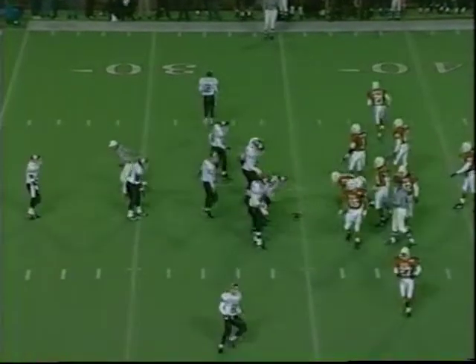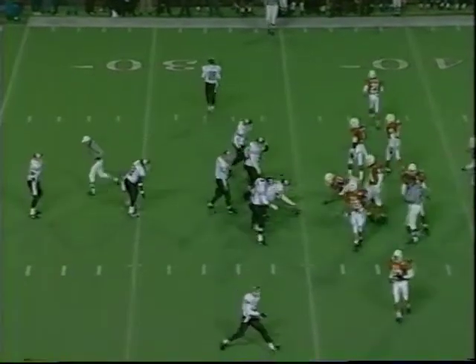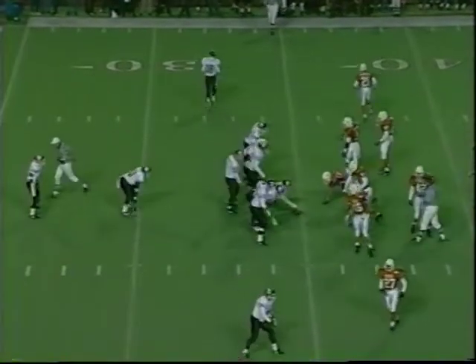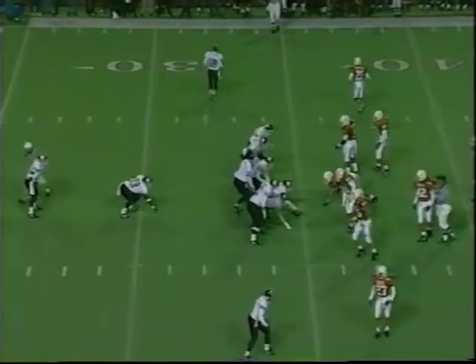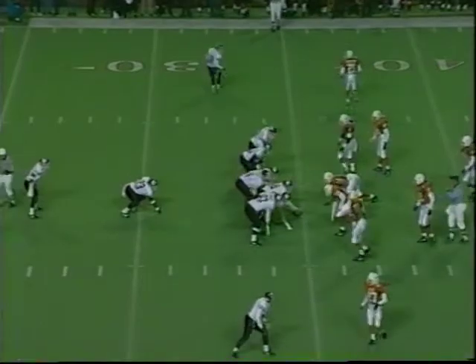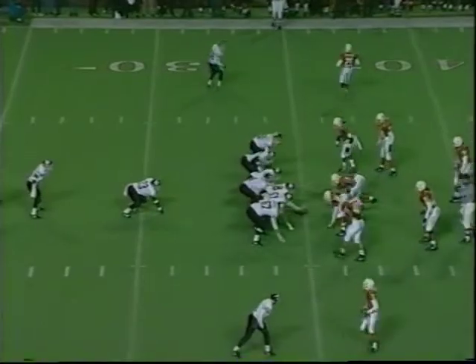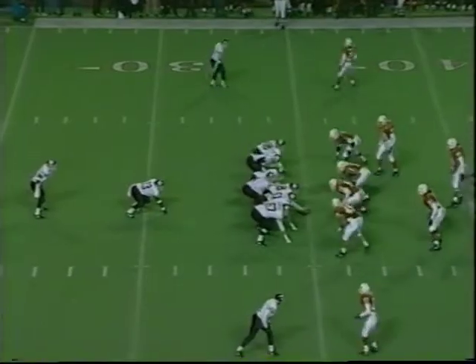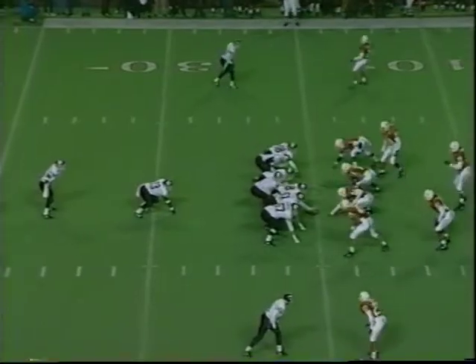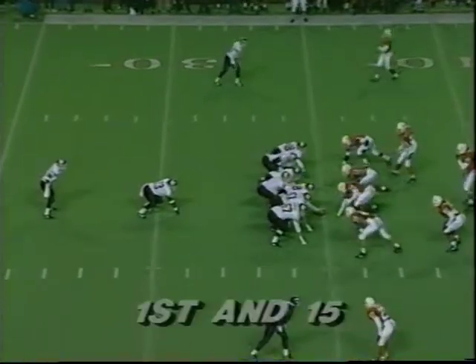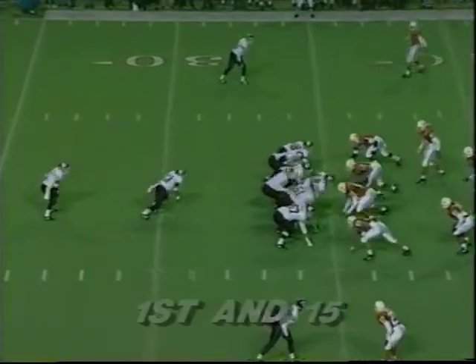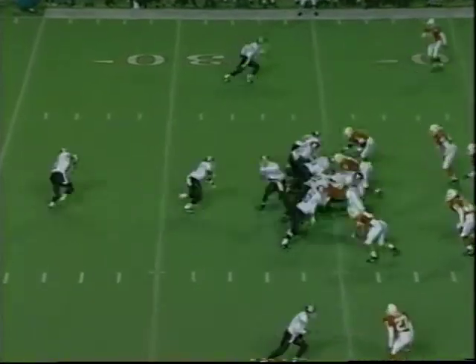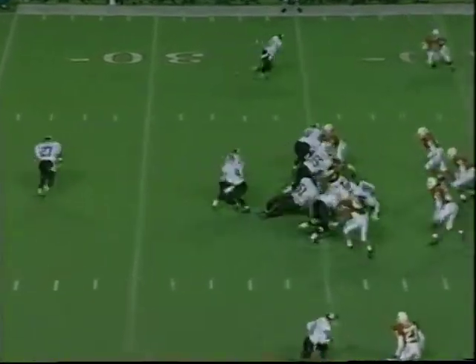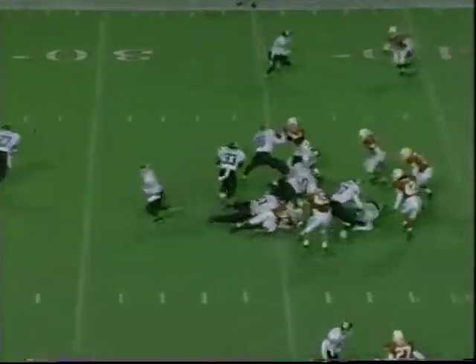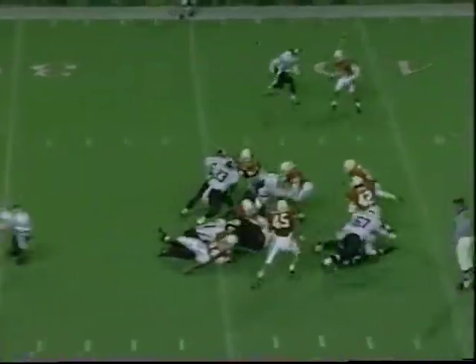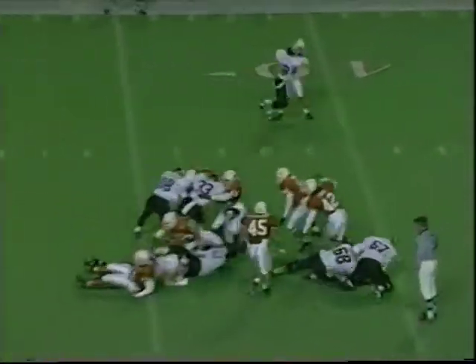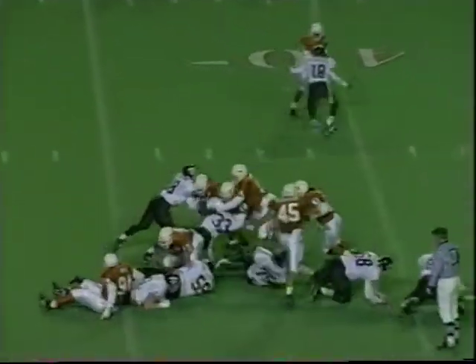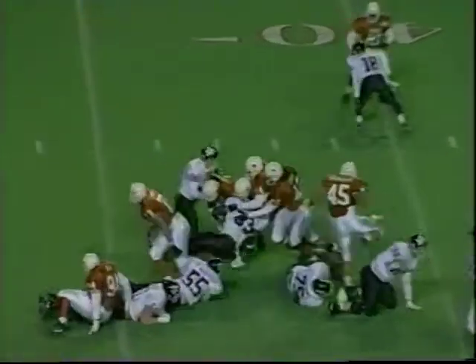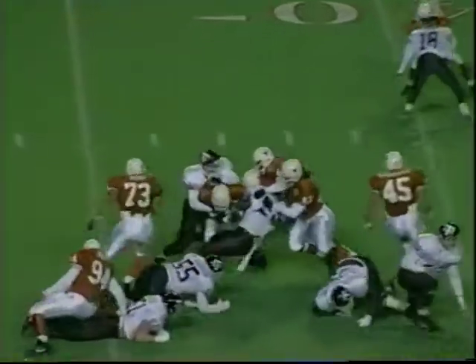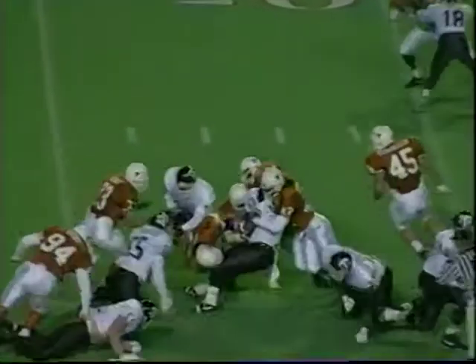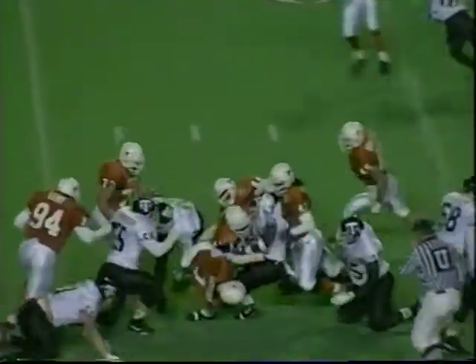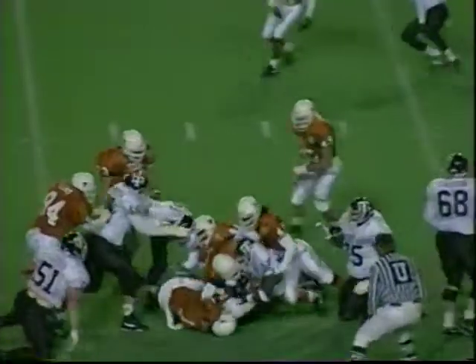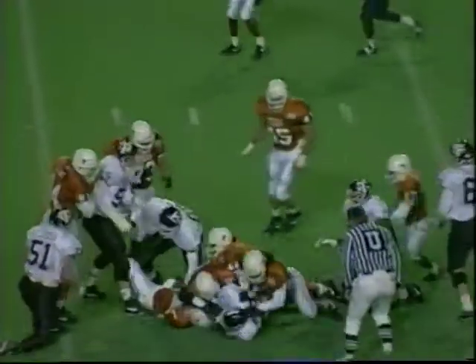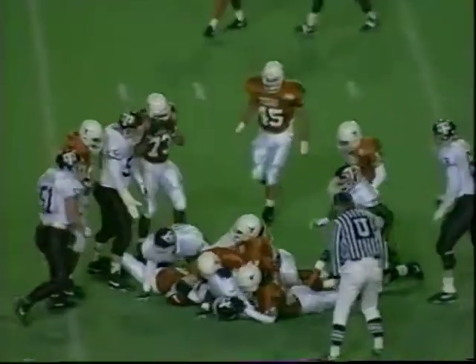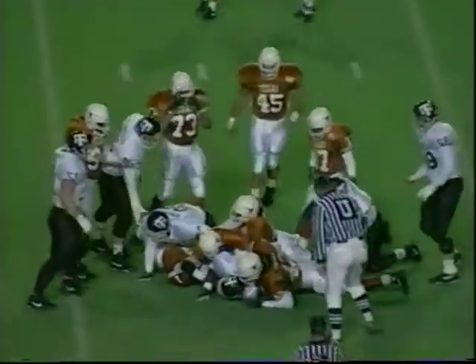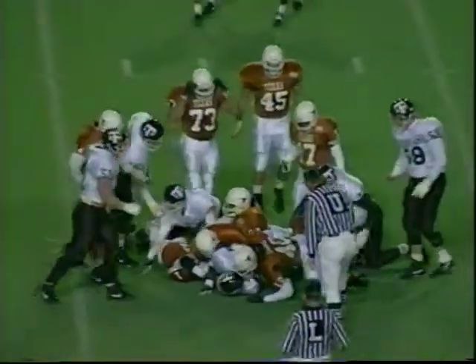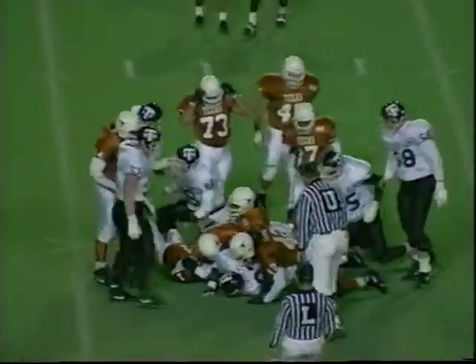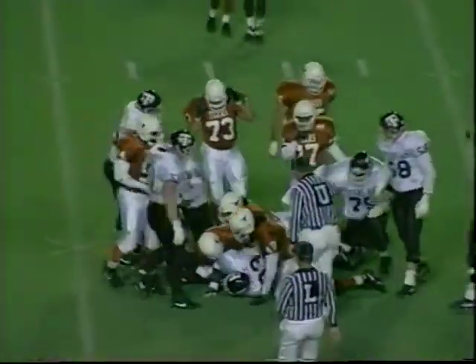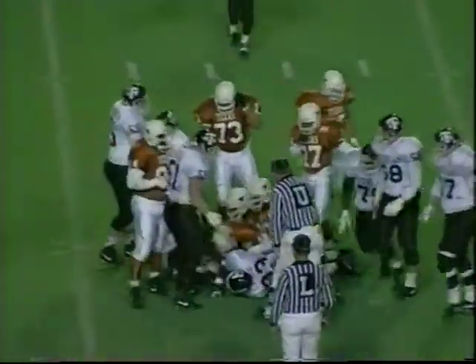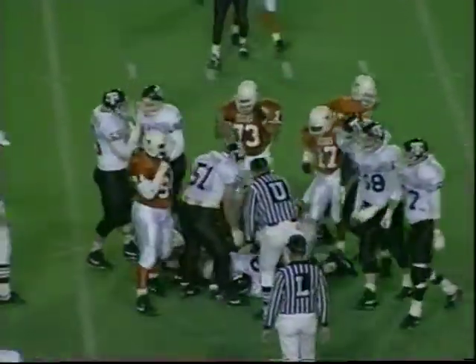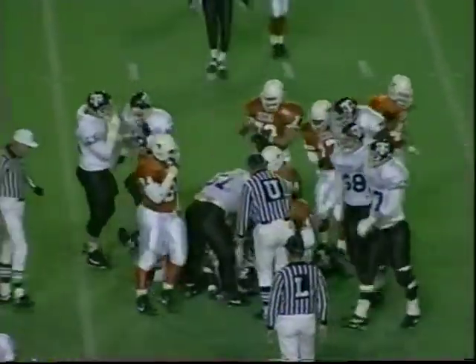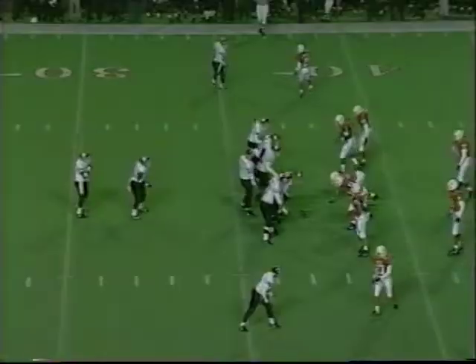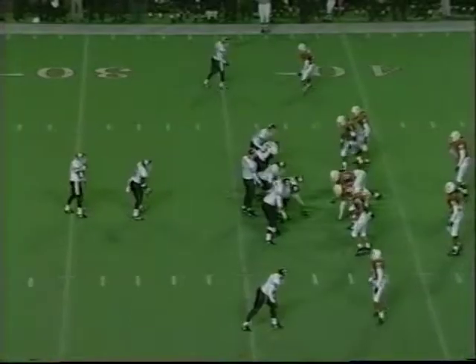Trying to extend it to 15 here tonight. First down and 10 — they need the 50 for a first down. We'll go to Cliff. Cliff hits the left side and we'll get maybe two and a half yards.